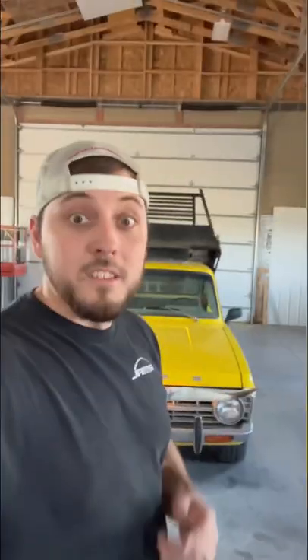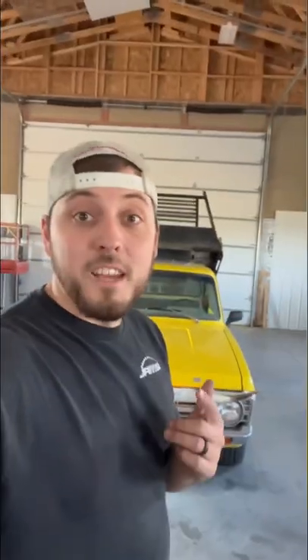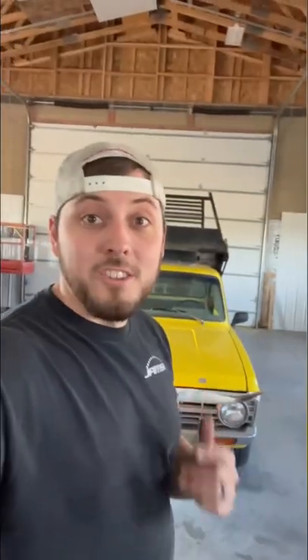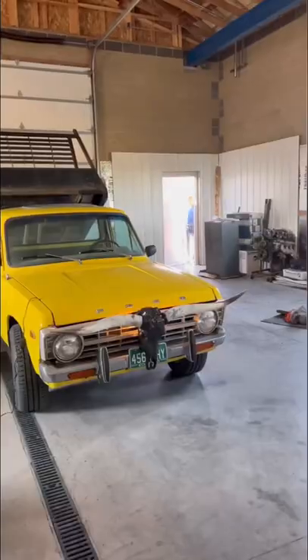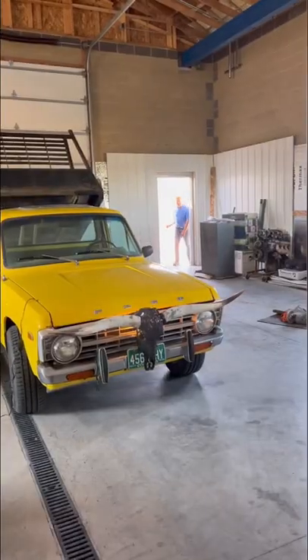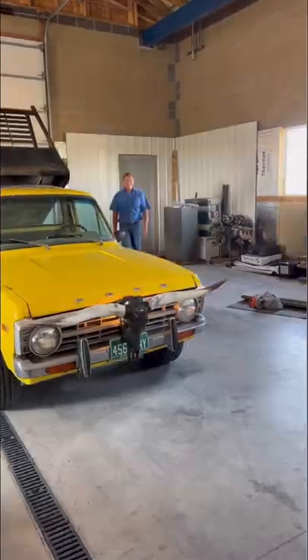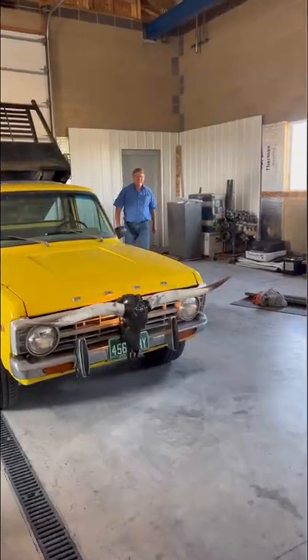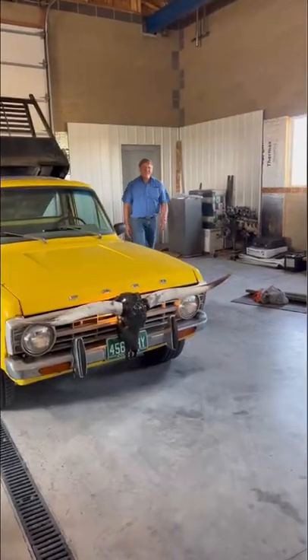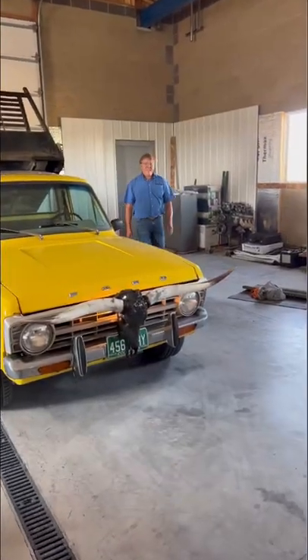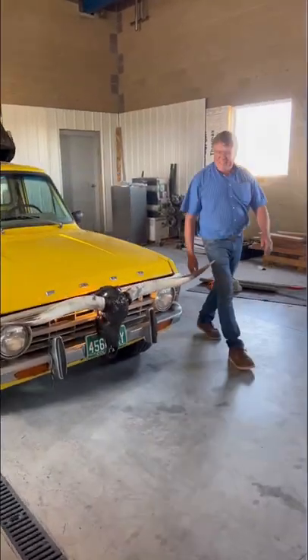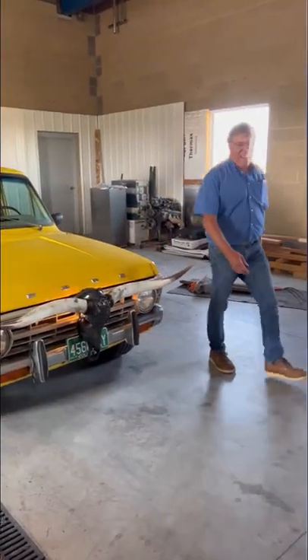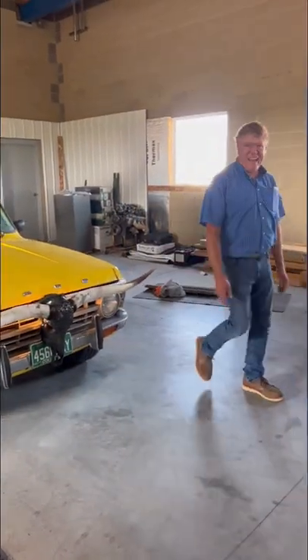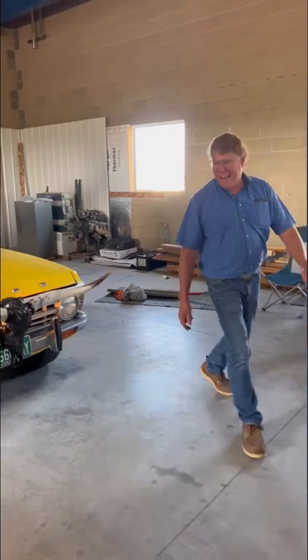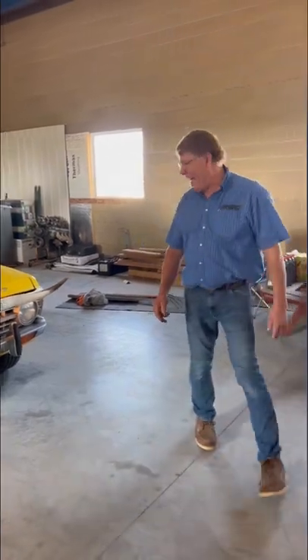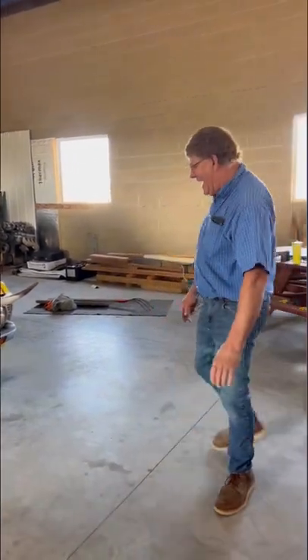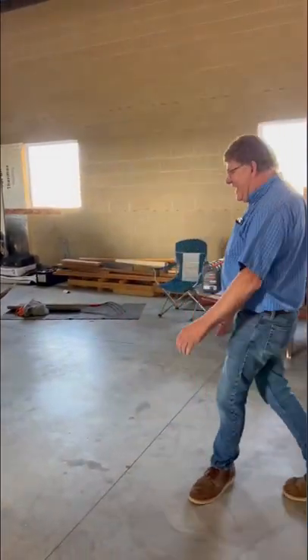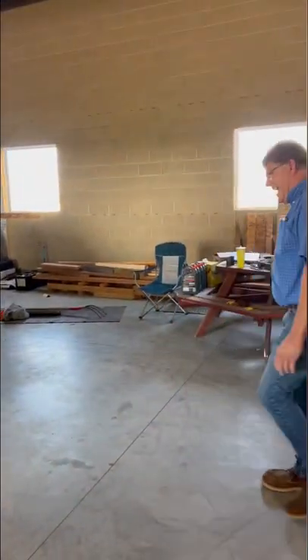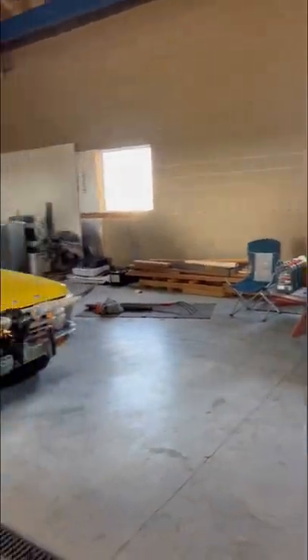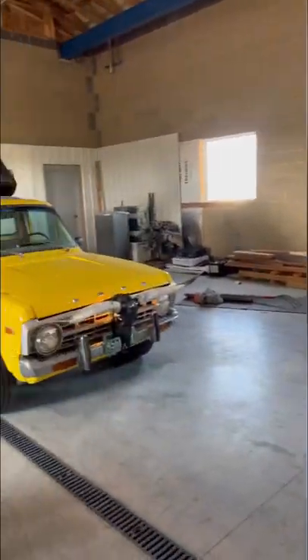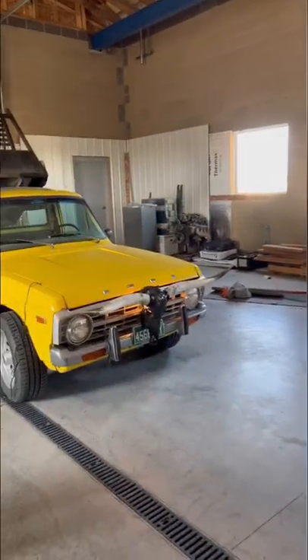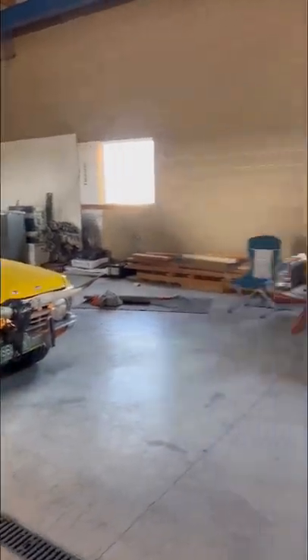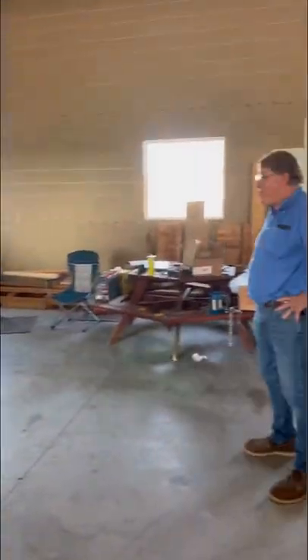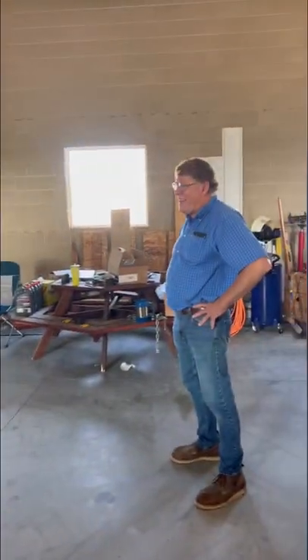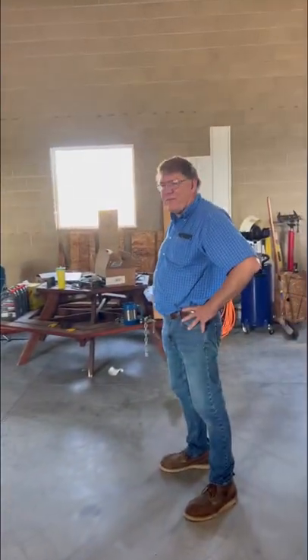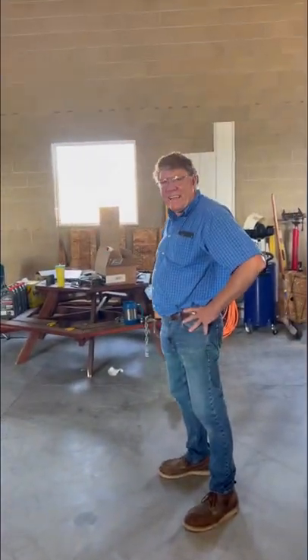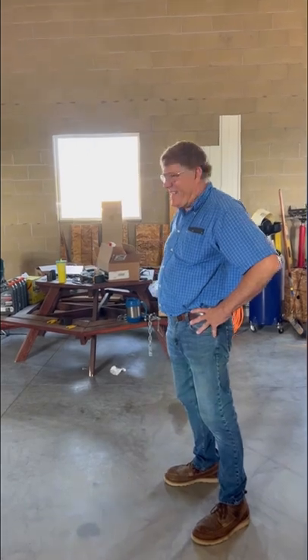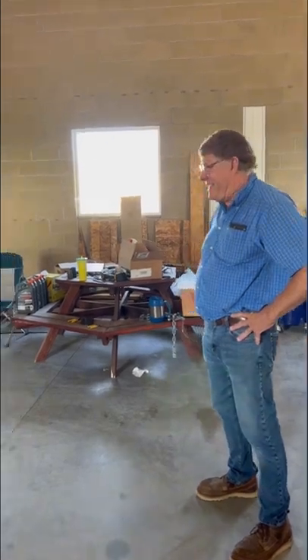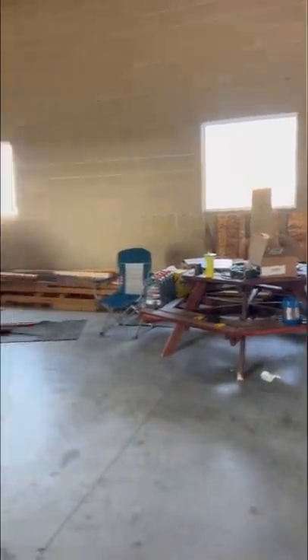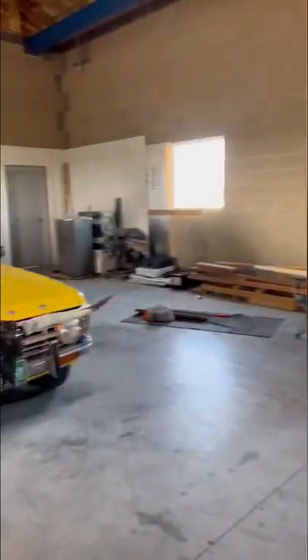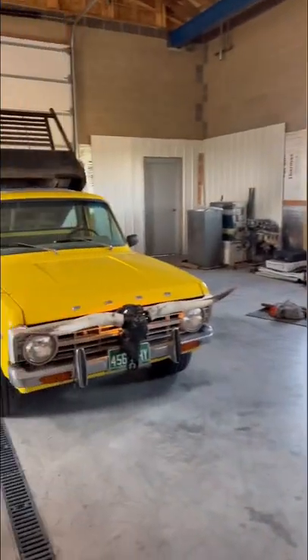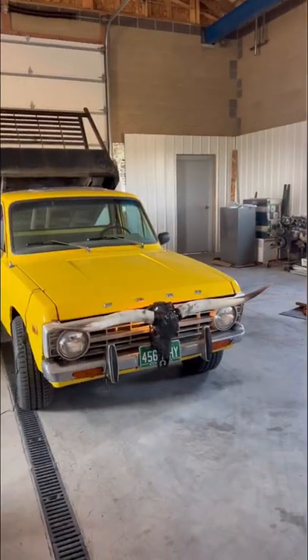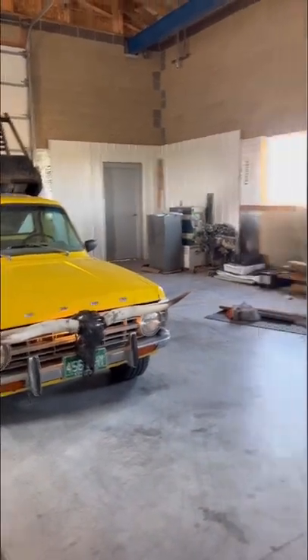Let's get my dad's reaction. Boy, if that isn't fitting. Those are almost whiter than the truck.